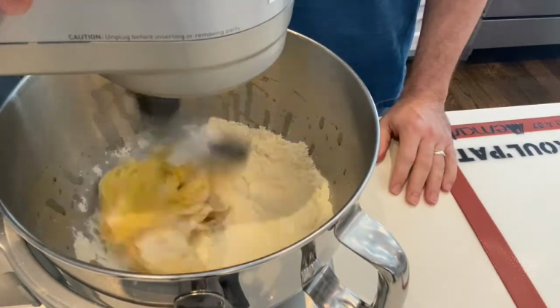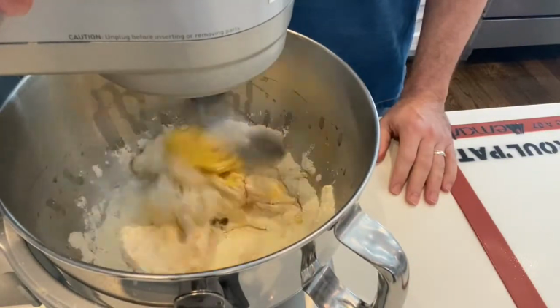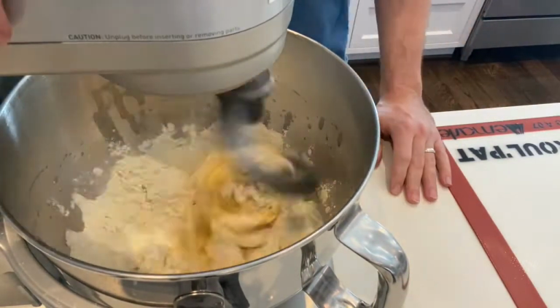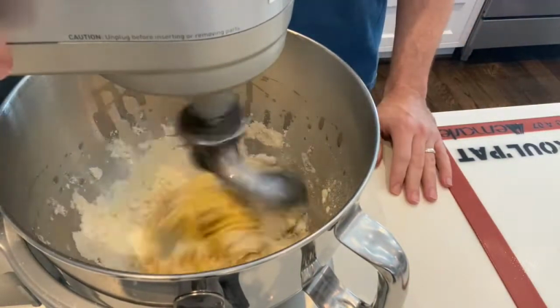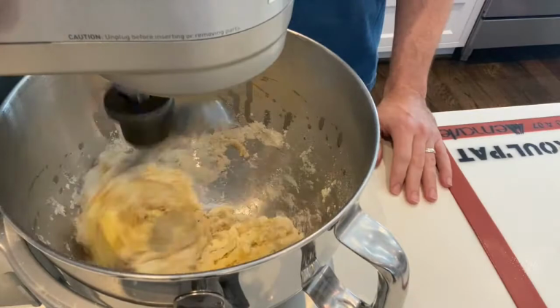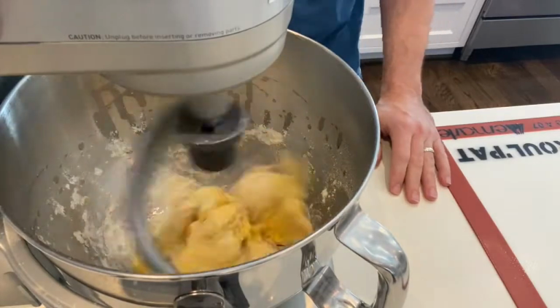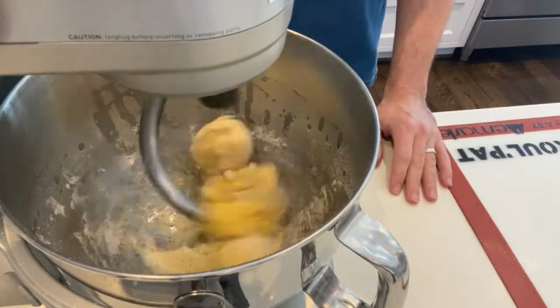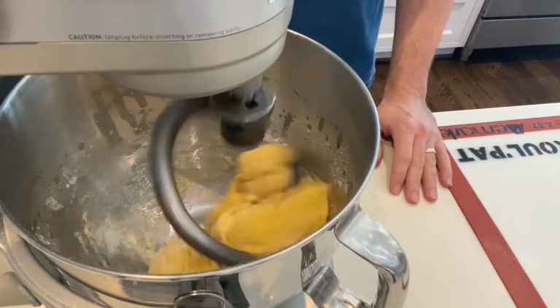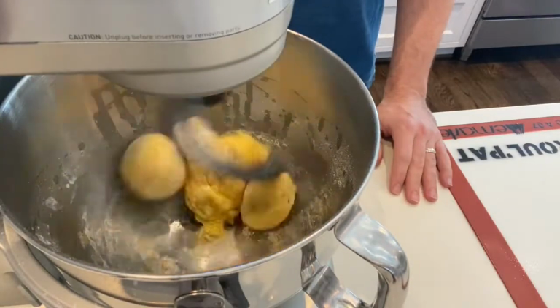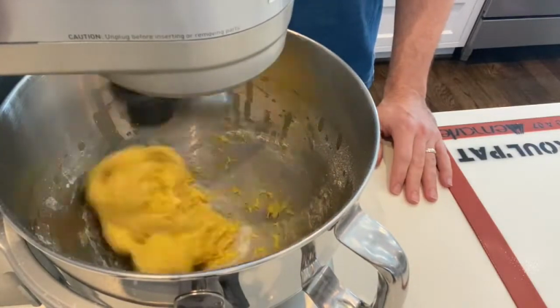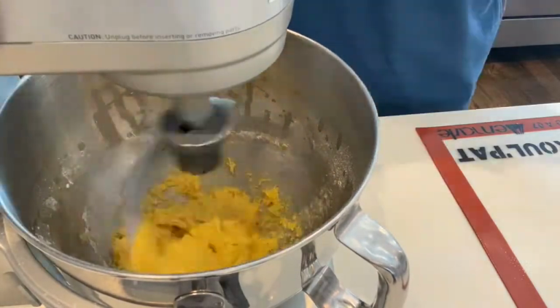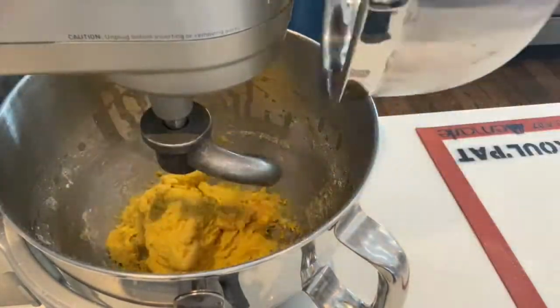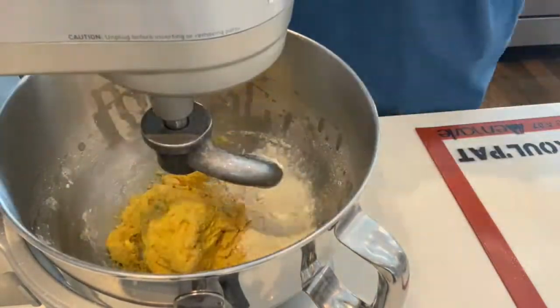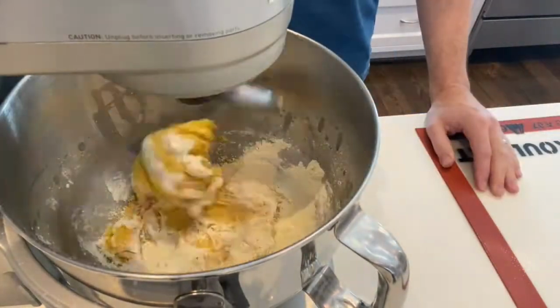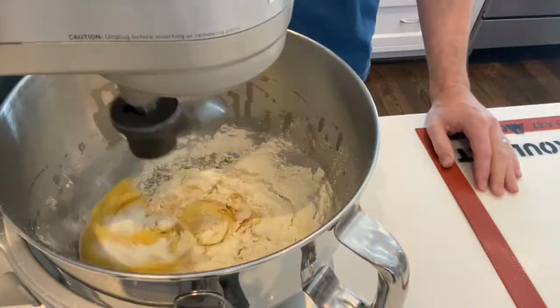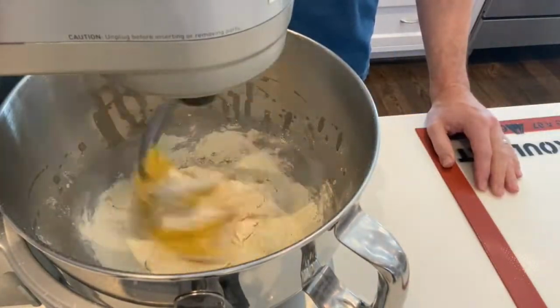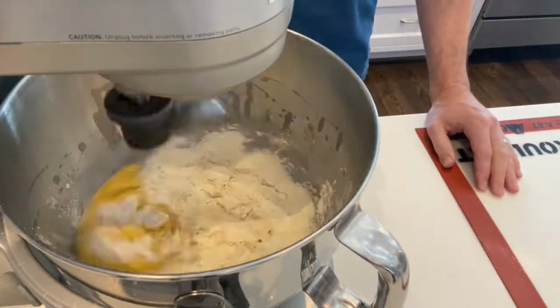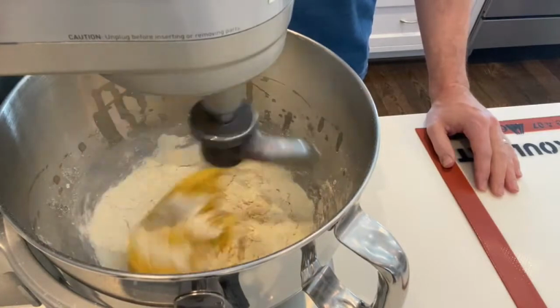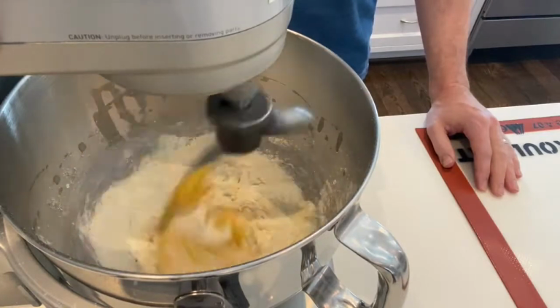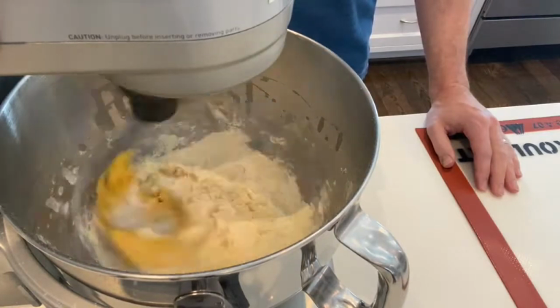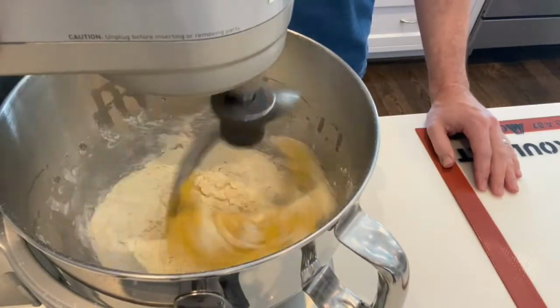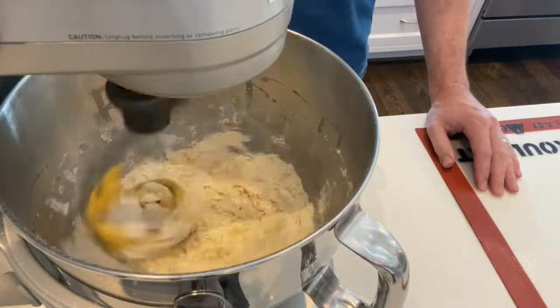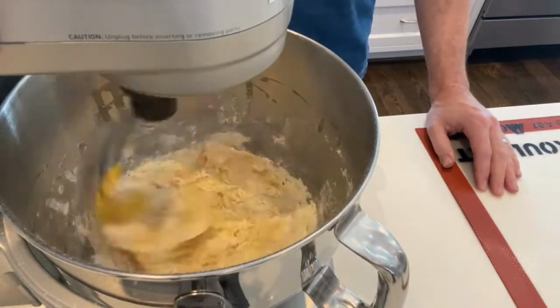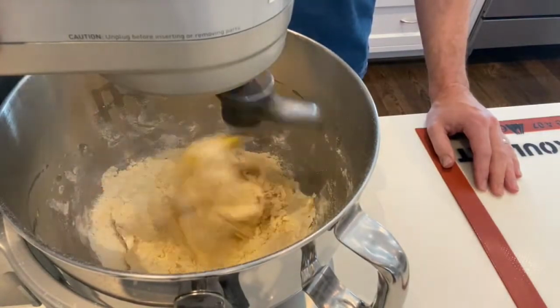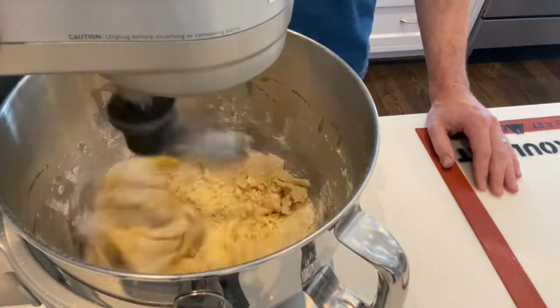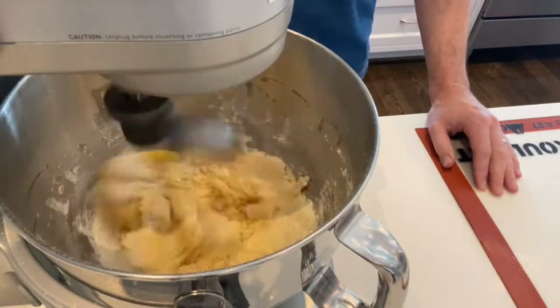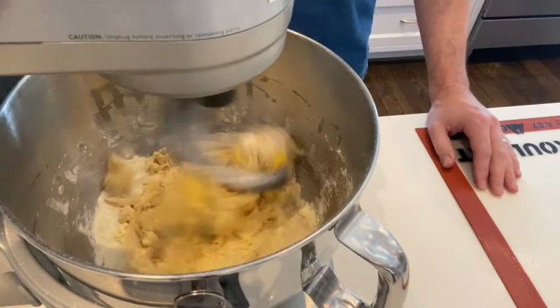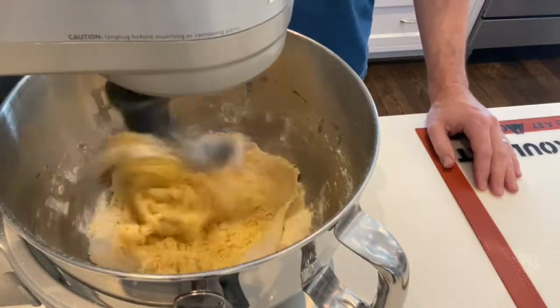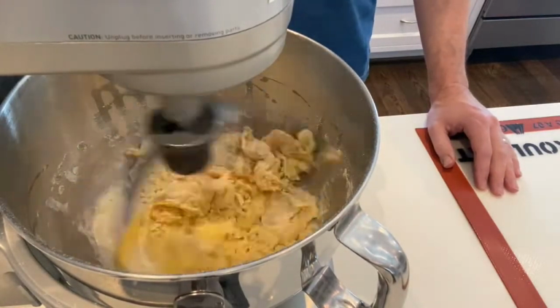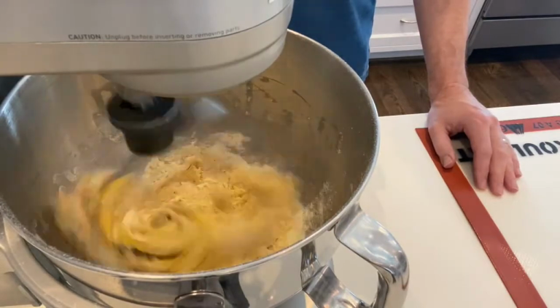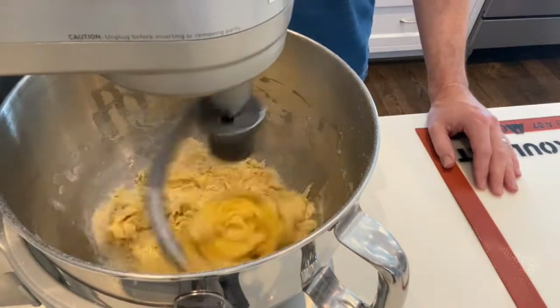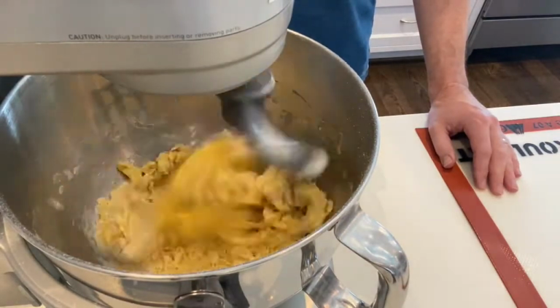So you can see here I just put everything in: a splash — maybe a tablespoon of olive oil — one whole egg, six egg yolks. I measured out two cups of einkorn flour but I don't use it all; I'd use maybe 70–80% of it.